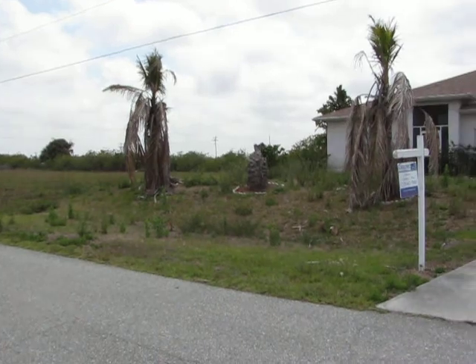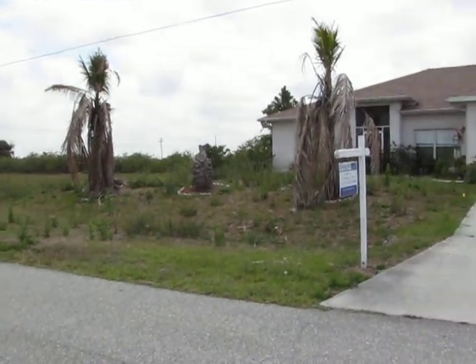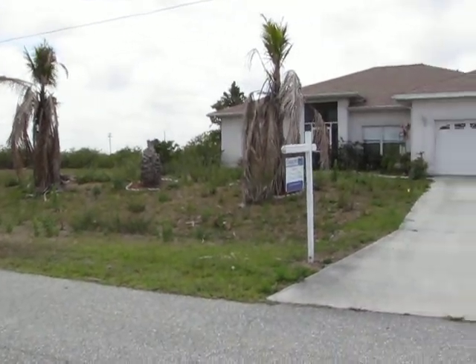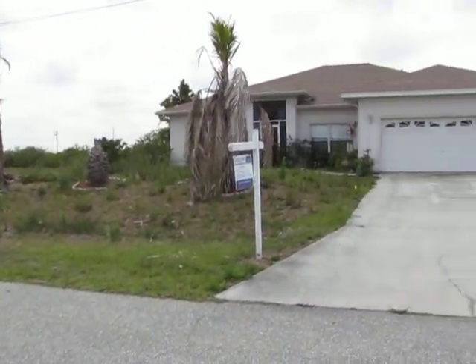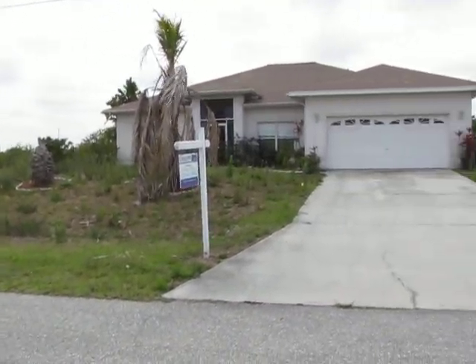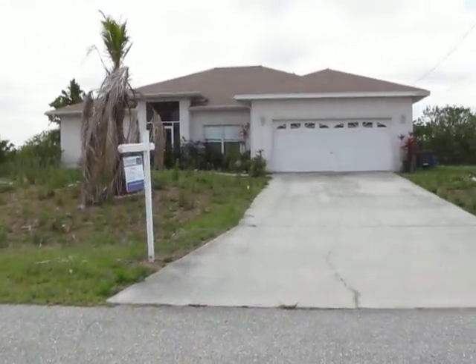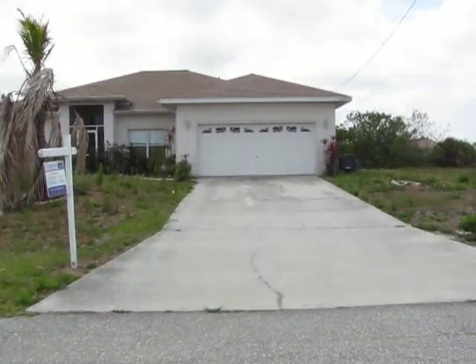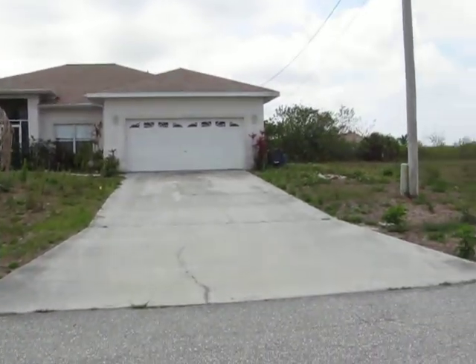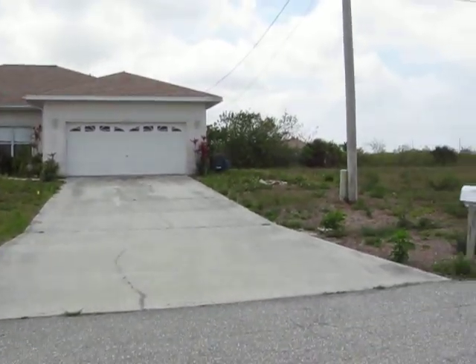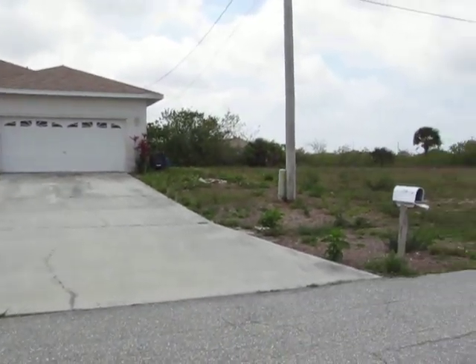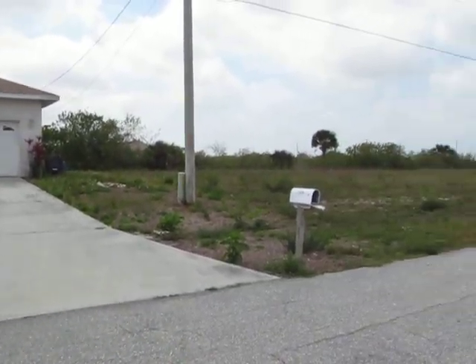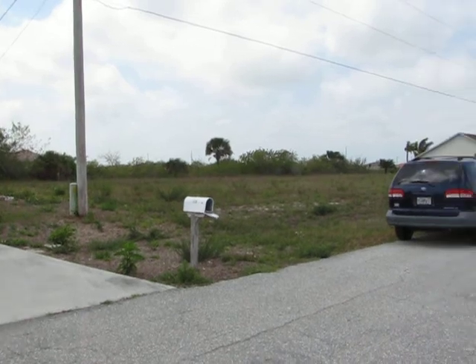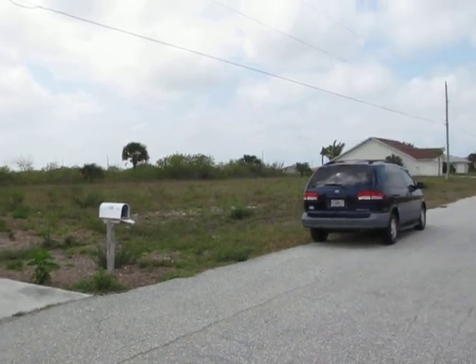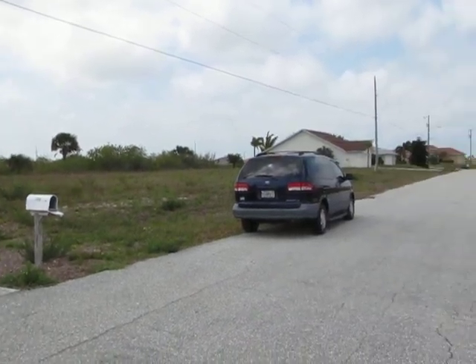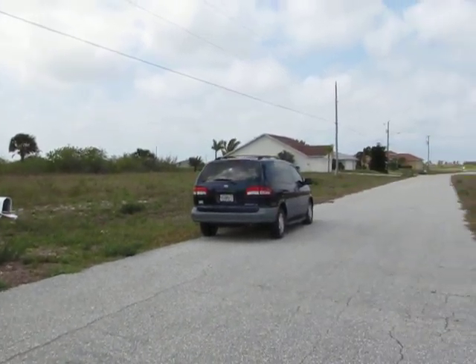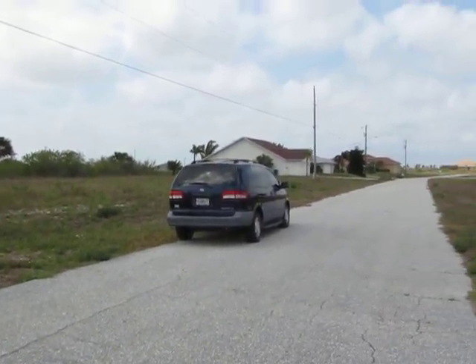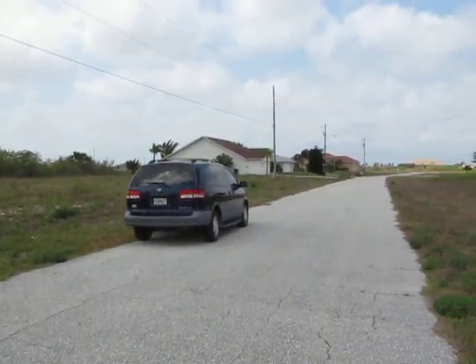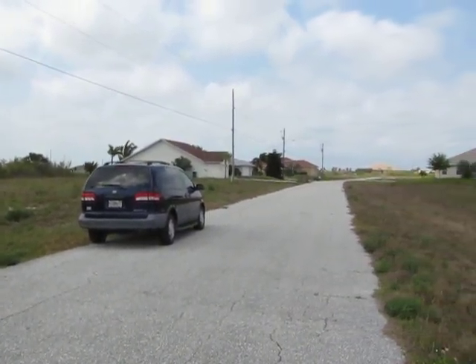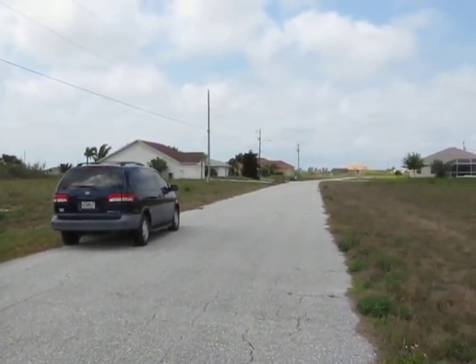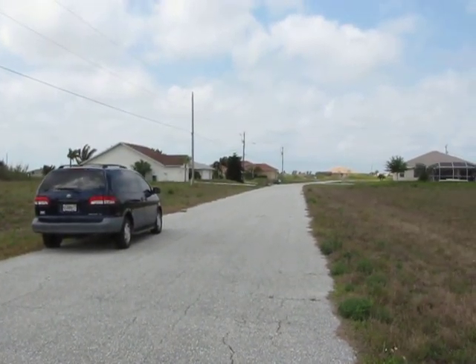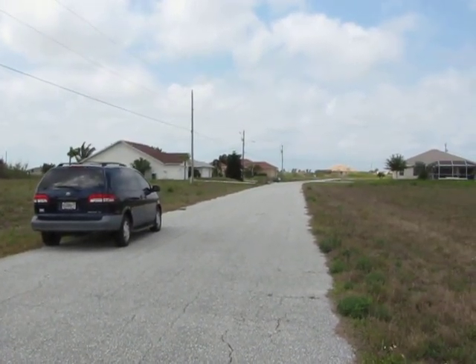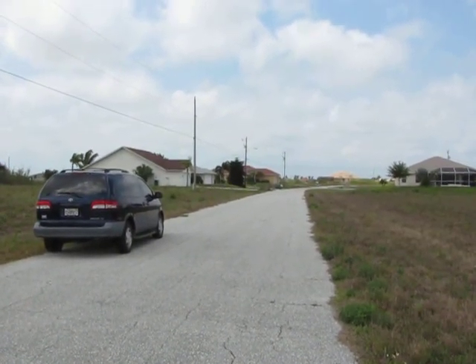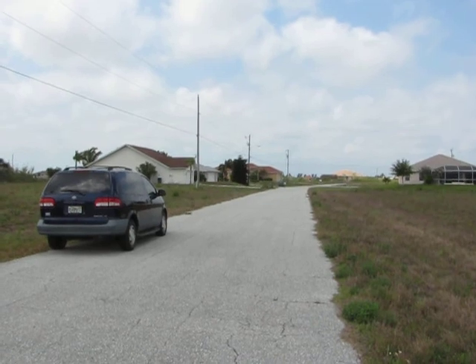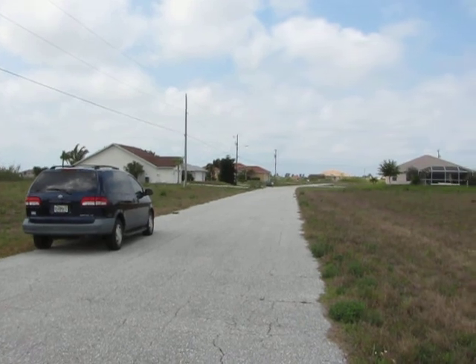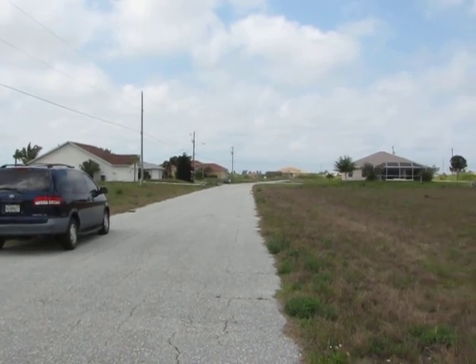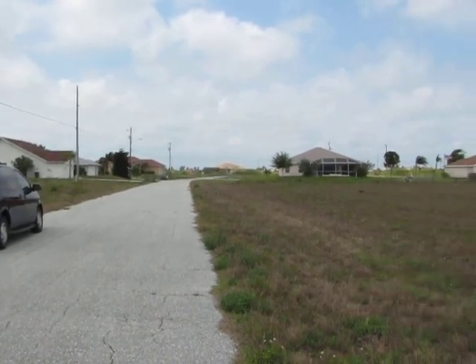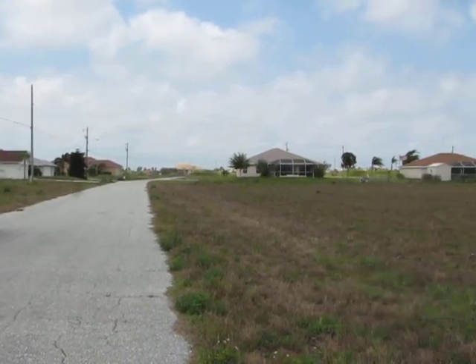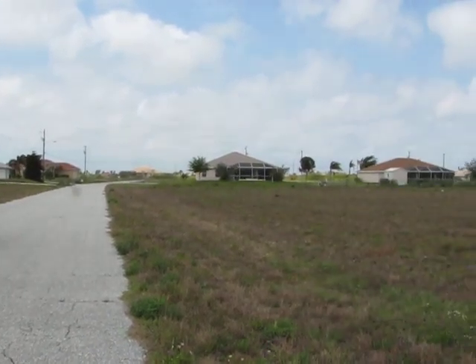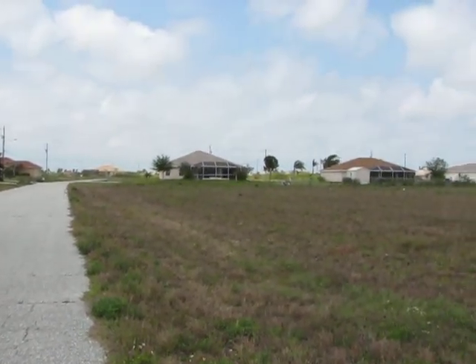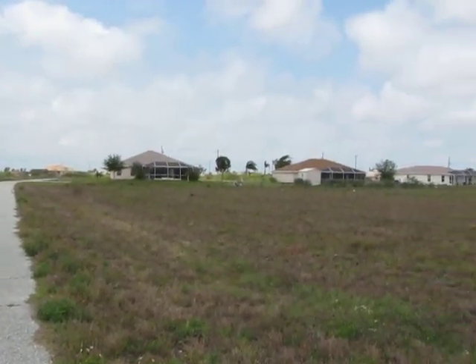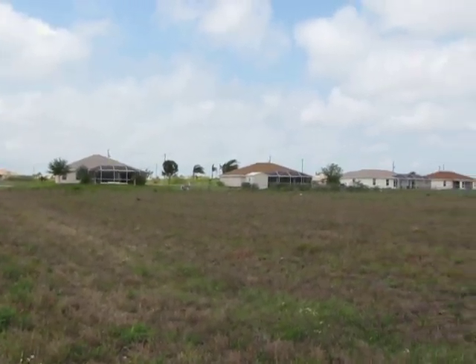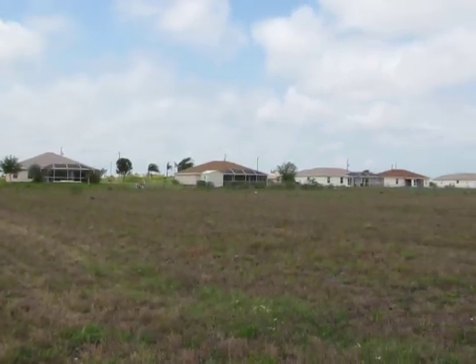Pan back around. No houses on this side. A couple lots down there's a couple really nice tower-style houses on the left. Nice pool homes there, three in a row.